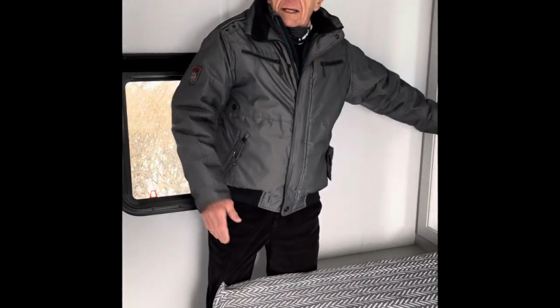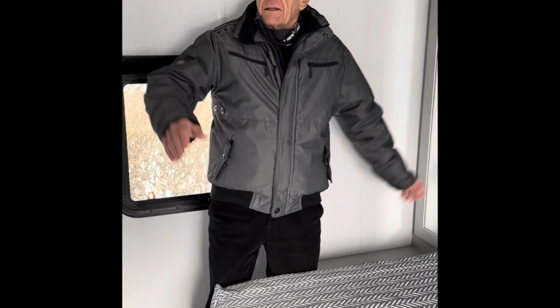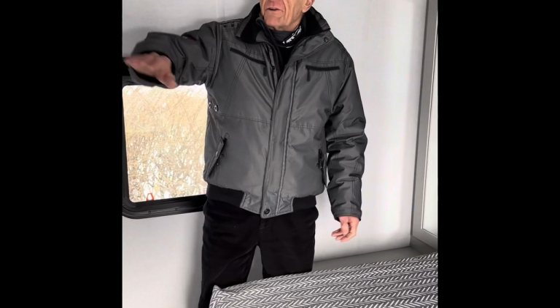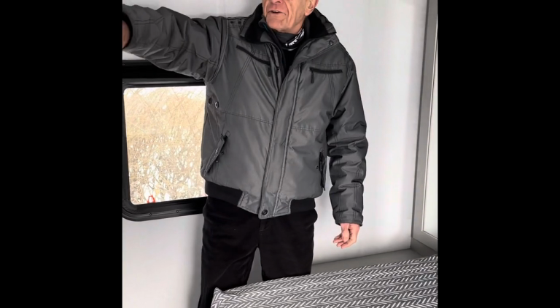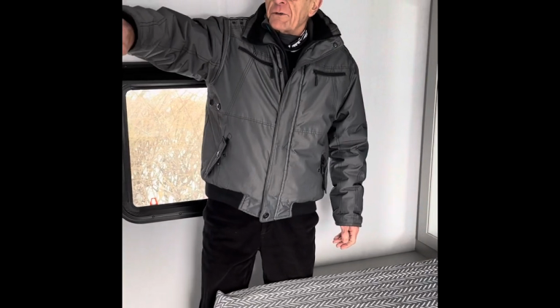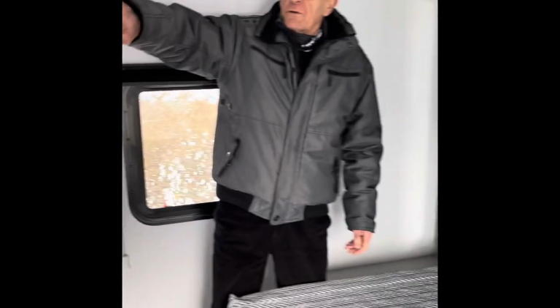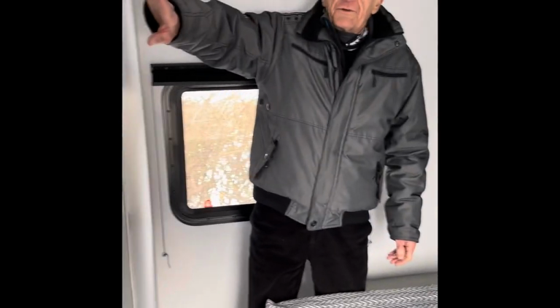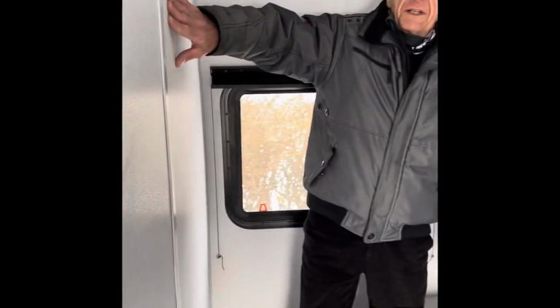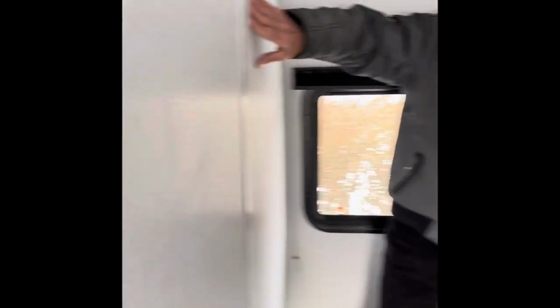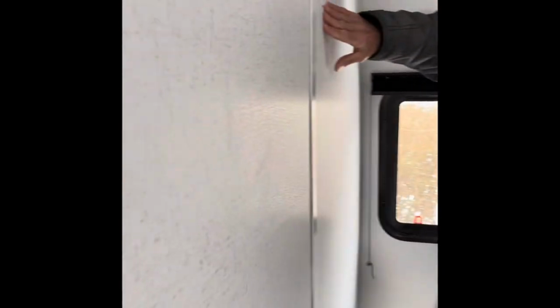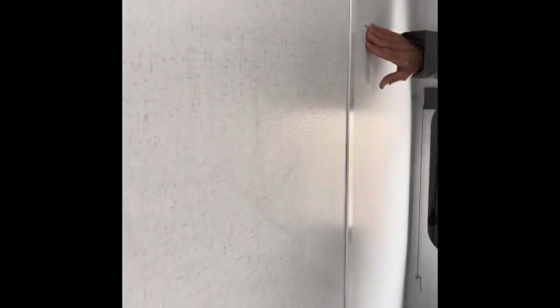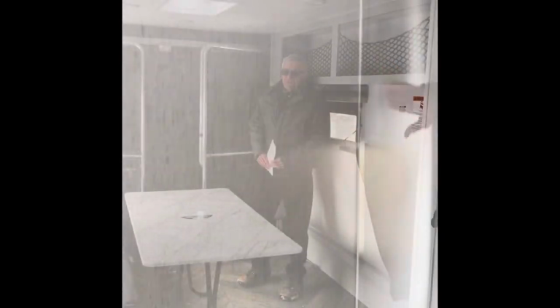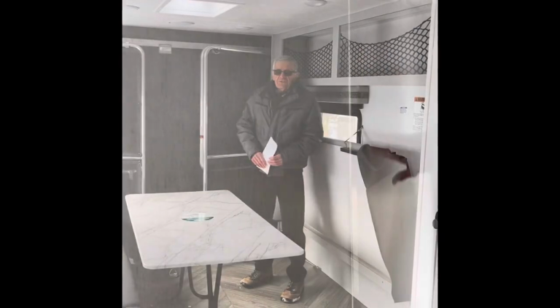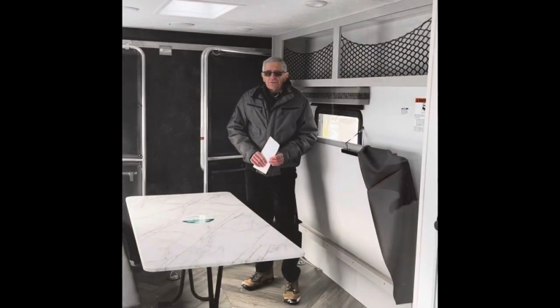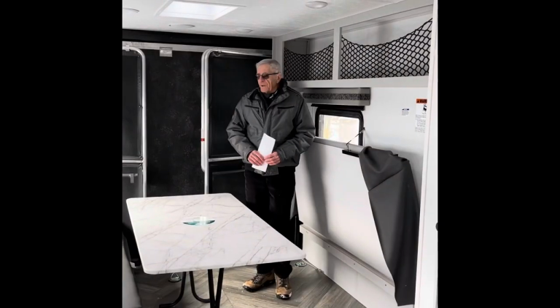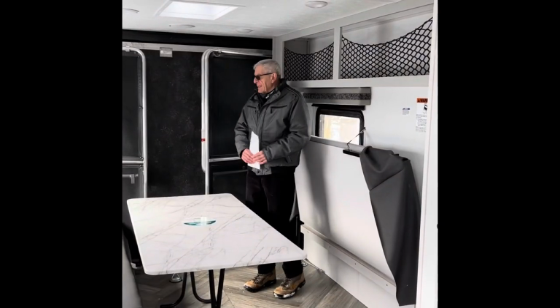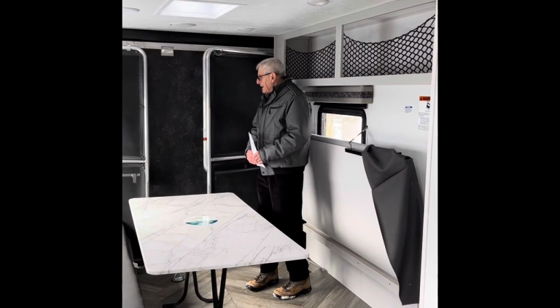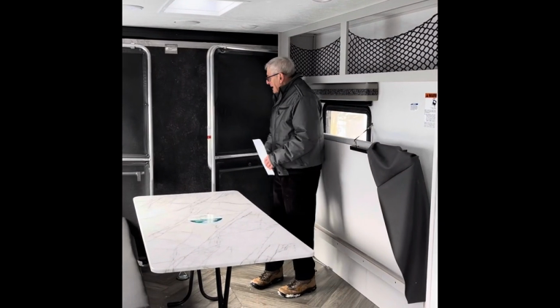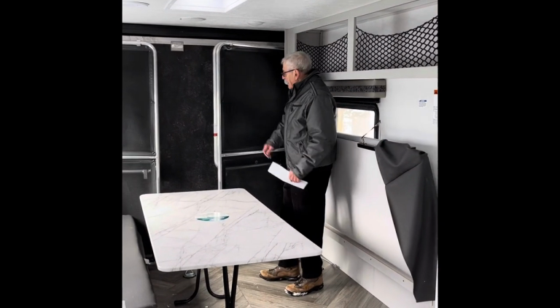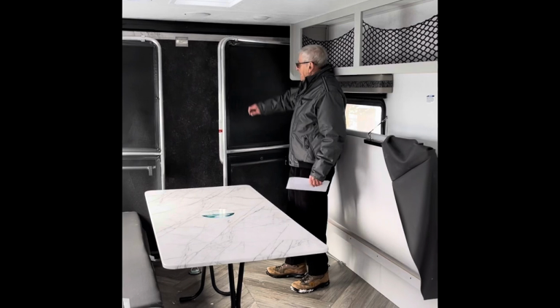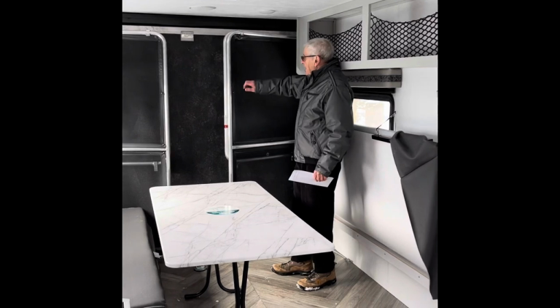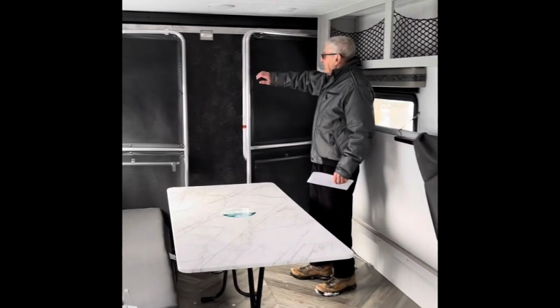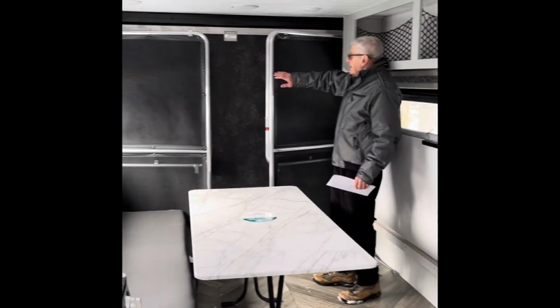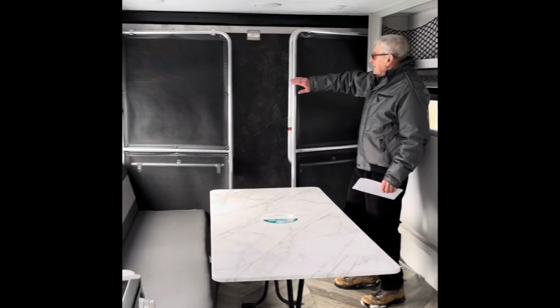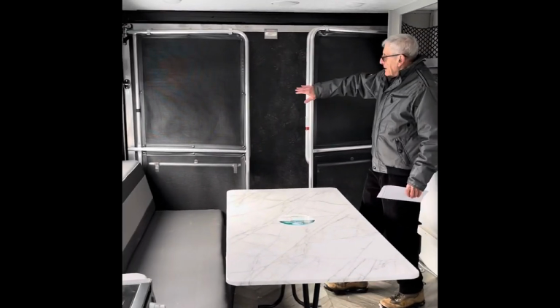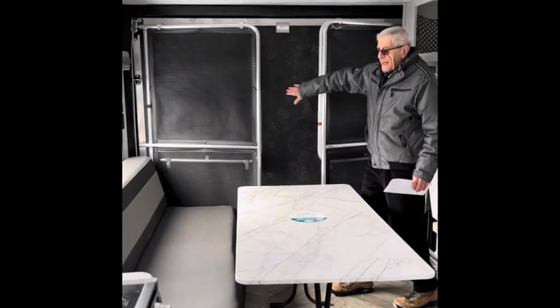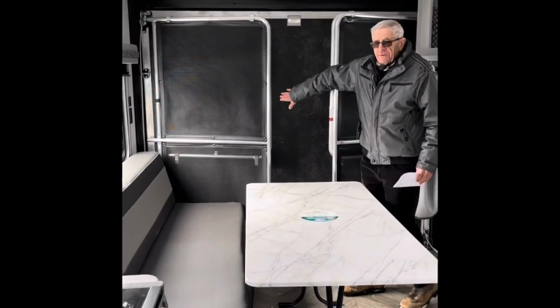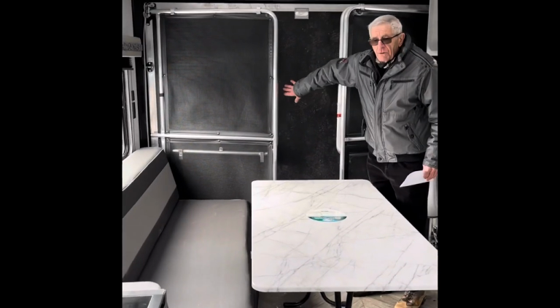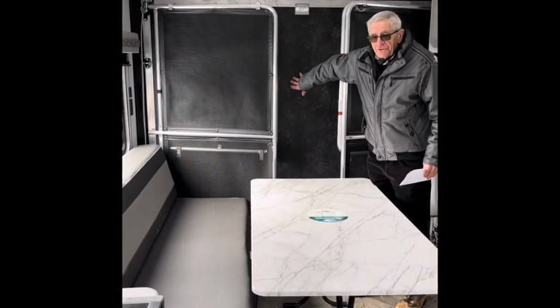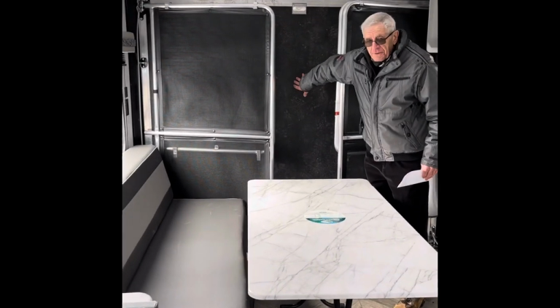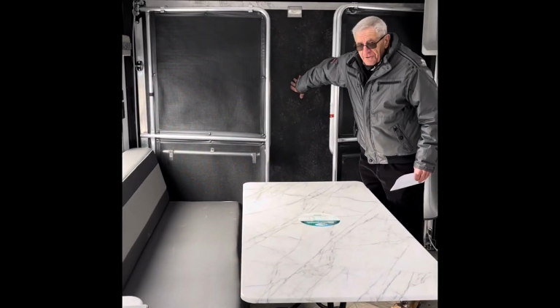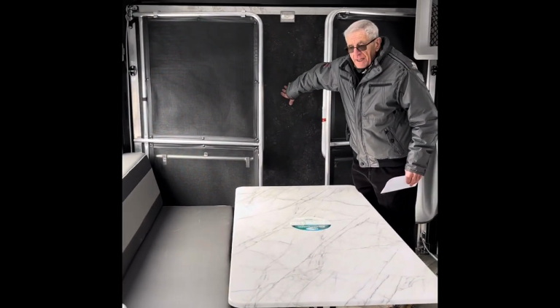There is also room for a TV. This is a toy hauler. It has a ramp that holds 3,000 pounds.